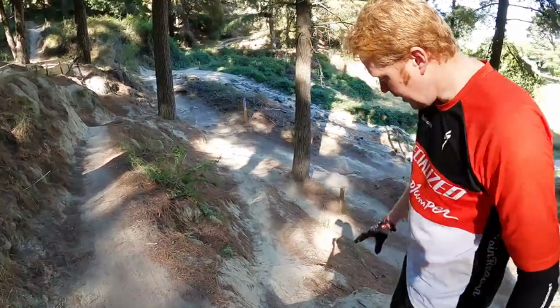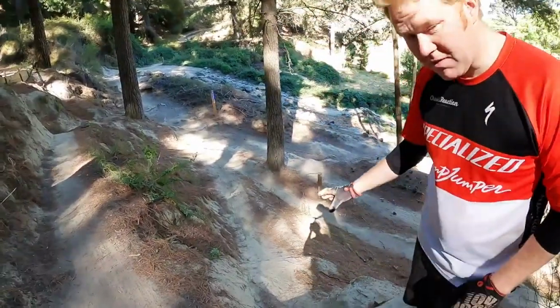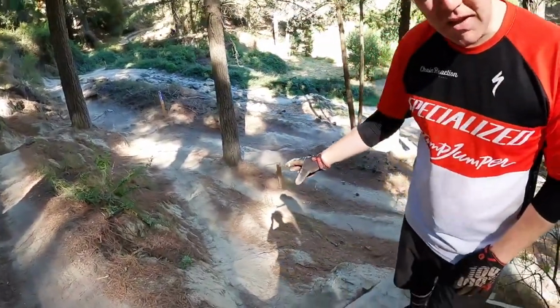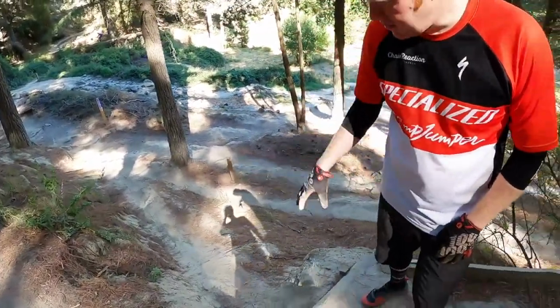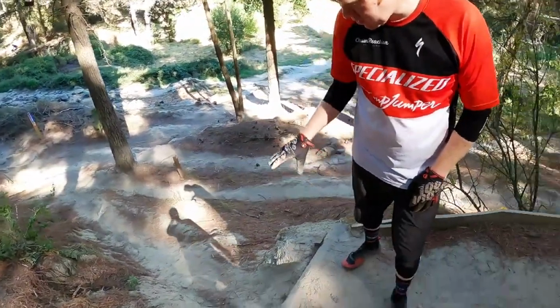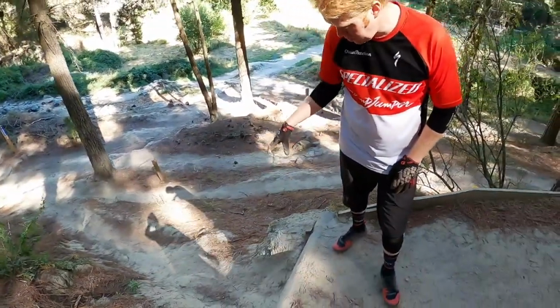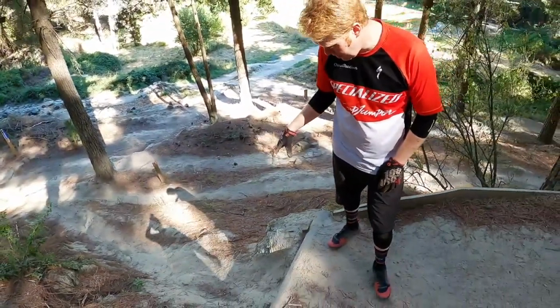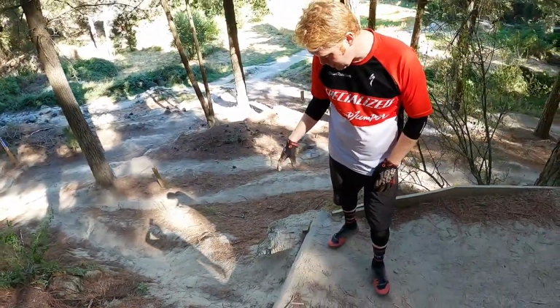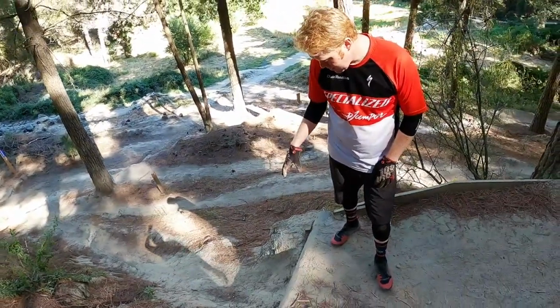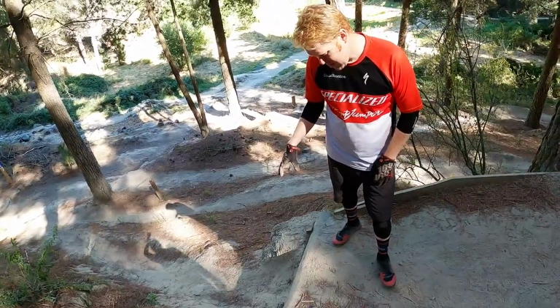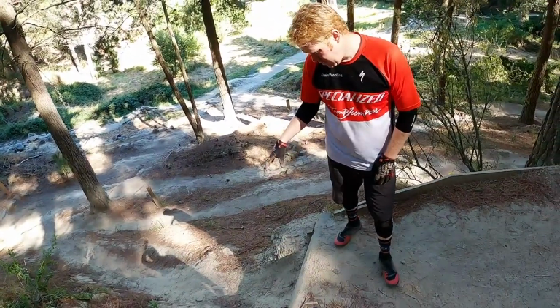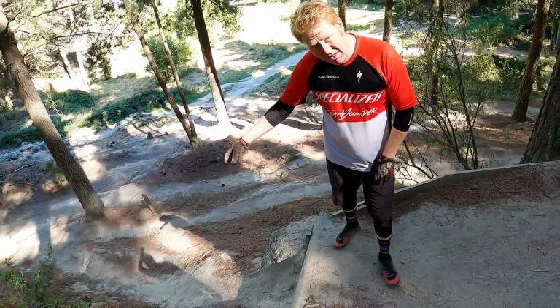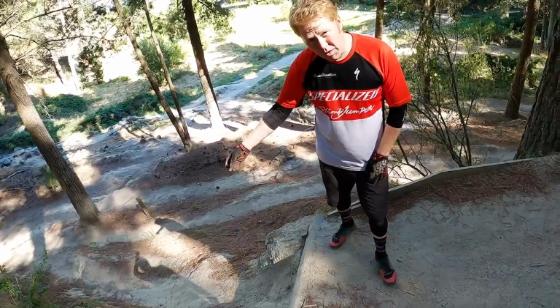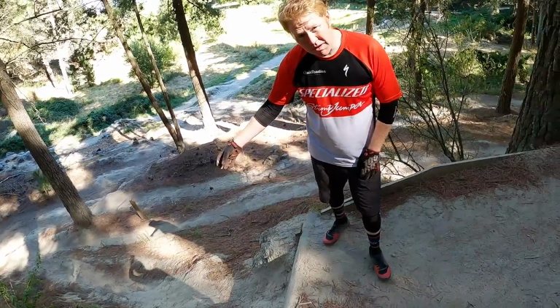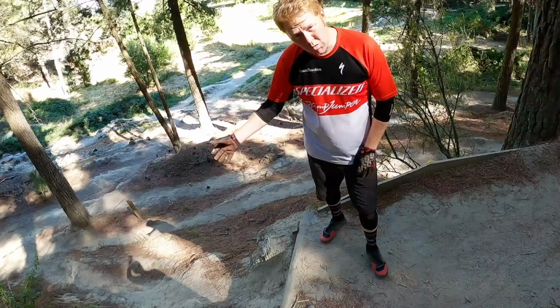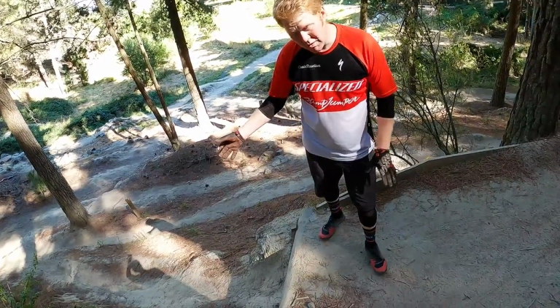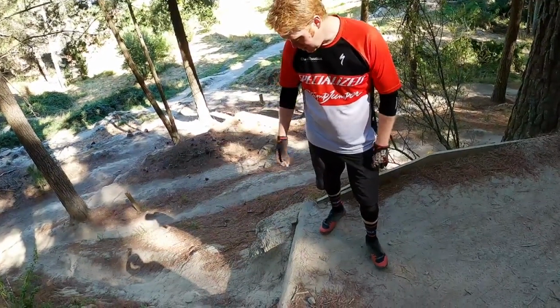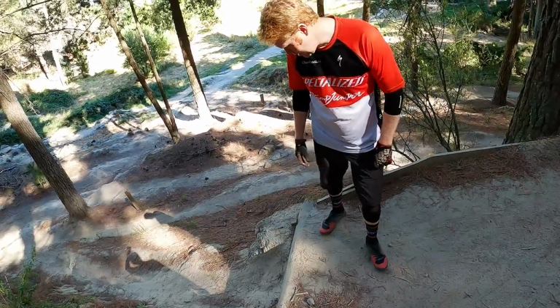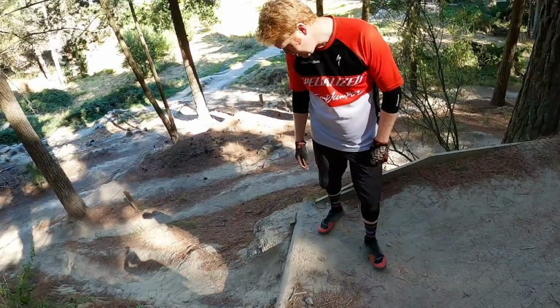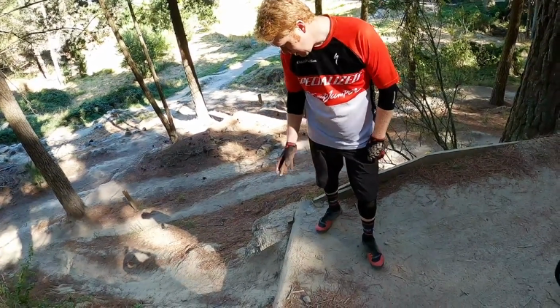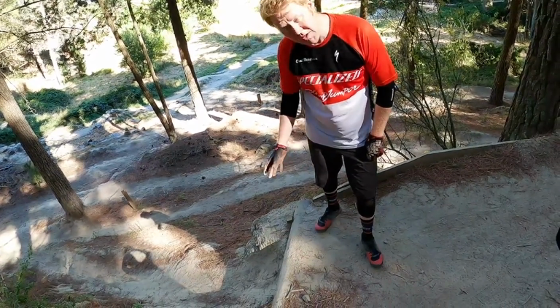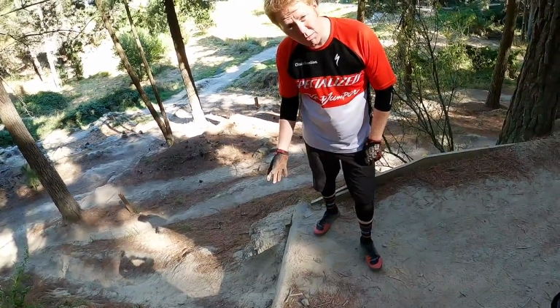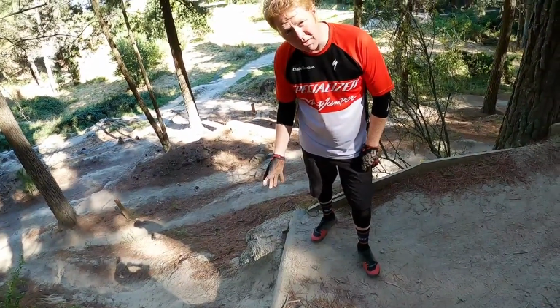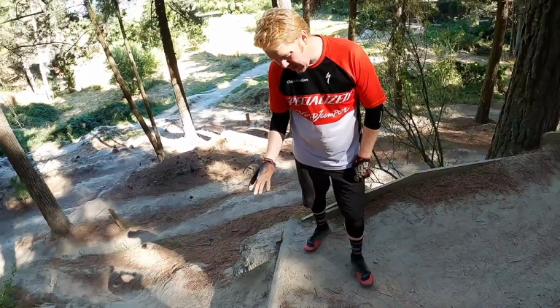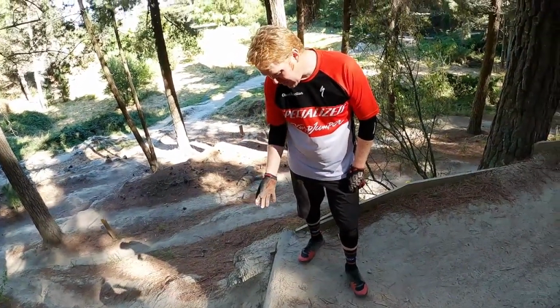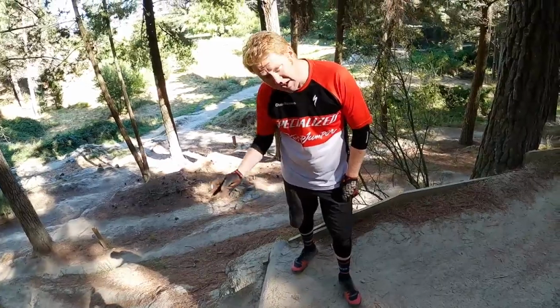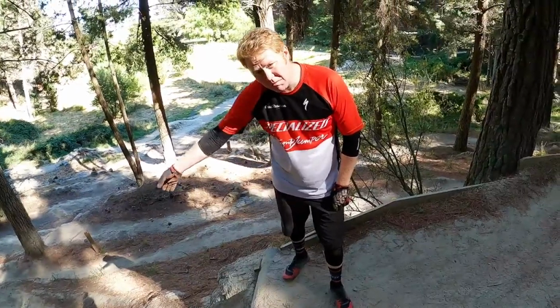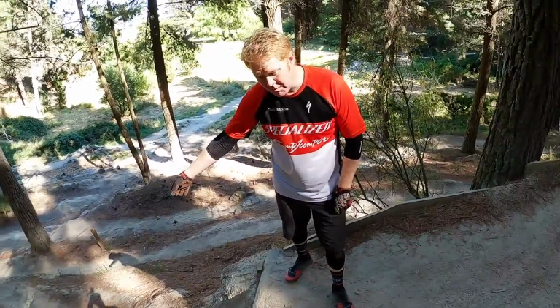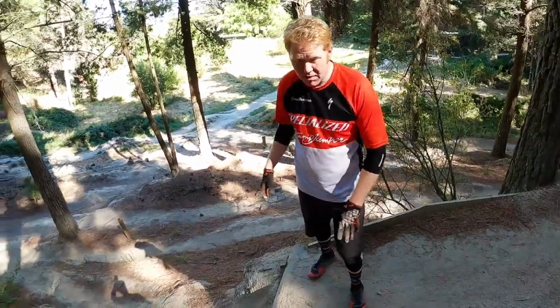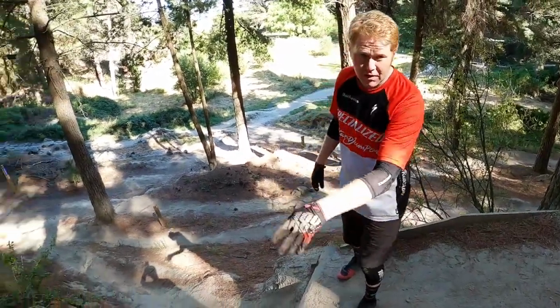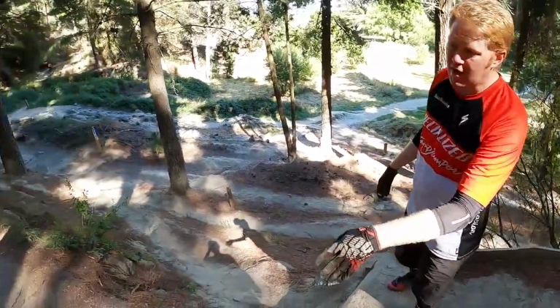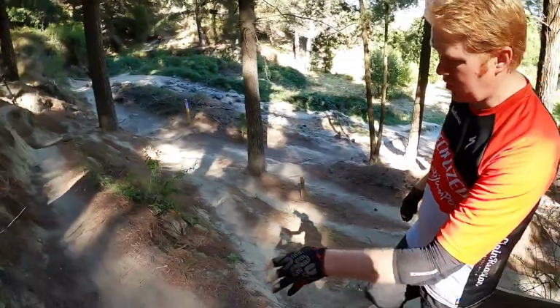This is a super nice step-down. As long as you get your front wheel out past it, you're all good. I don't think you can roll this — if you can't attempt to jump this, take the B-line.